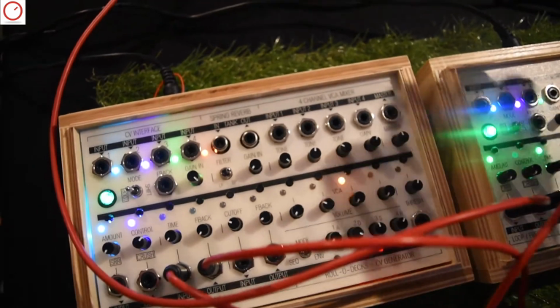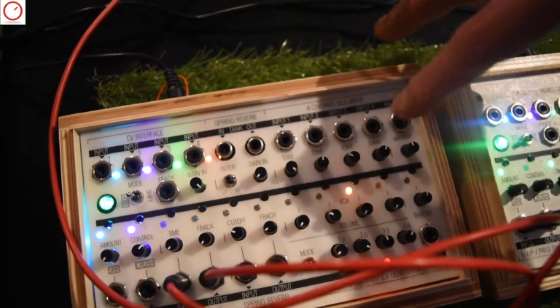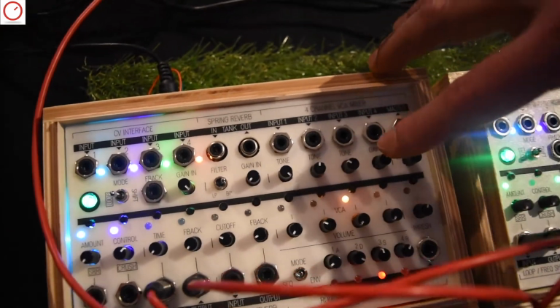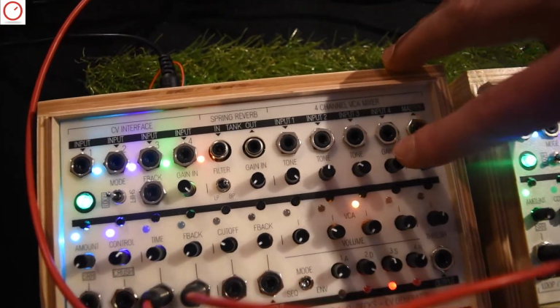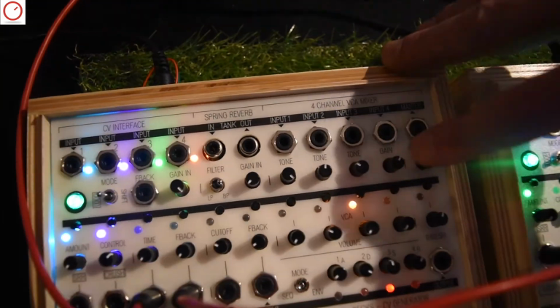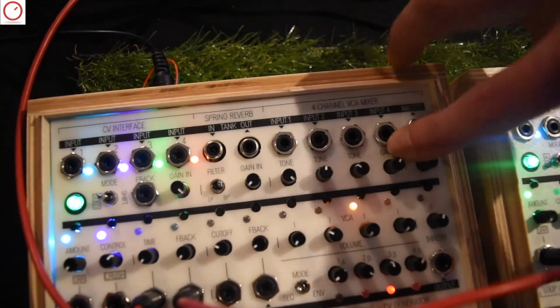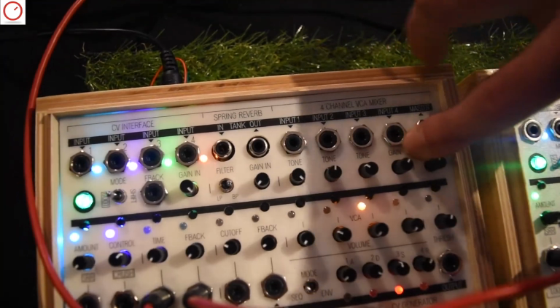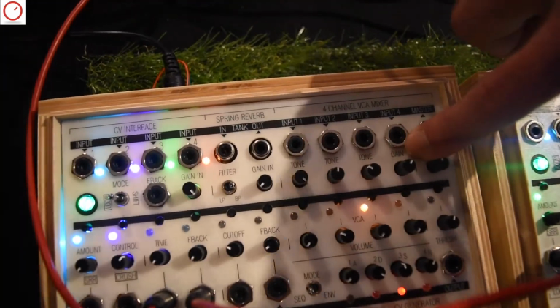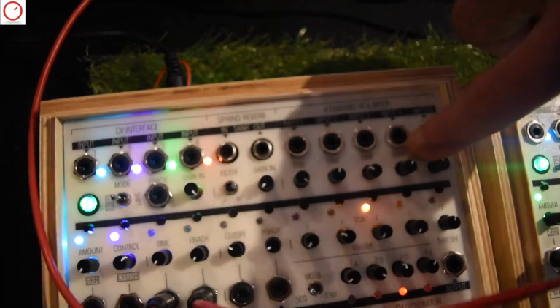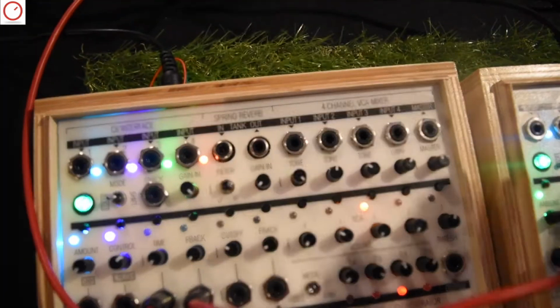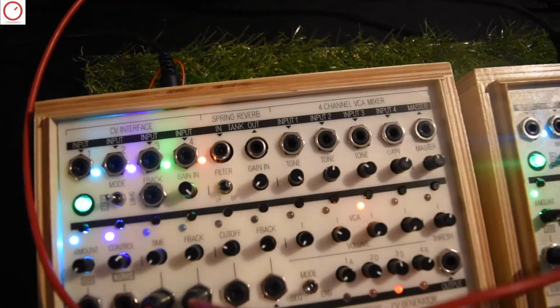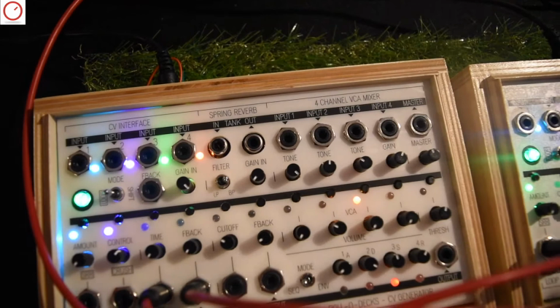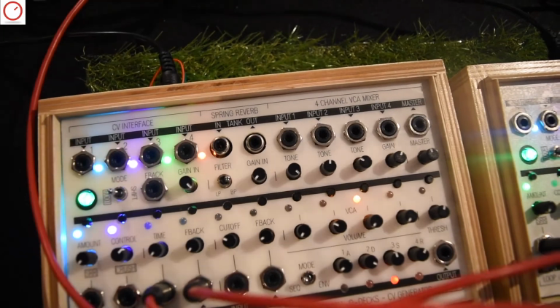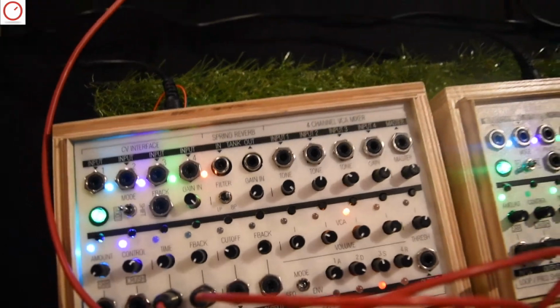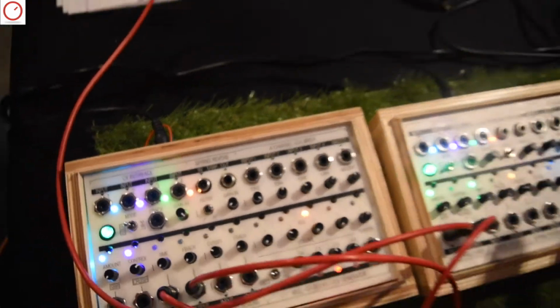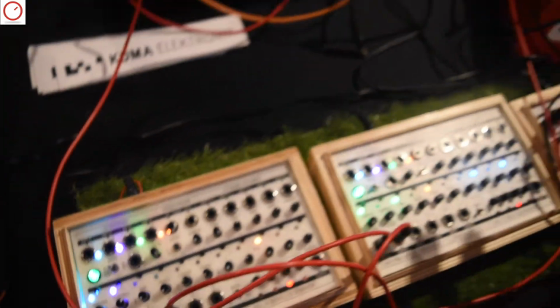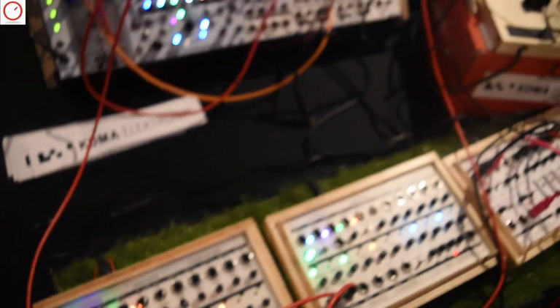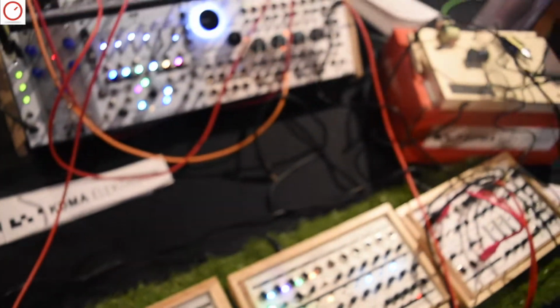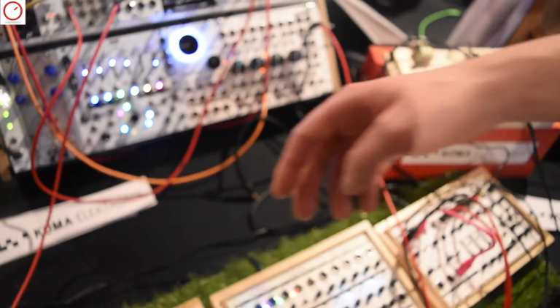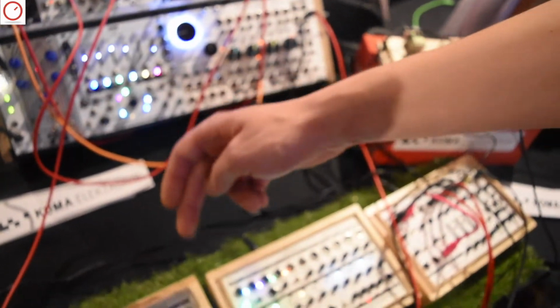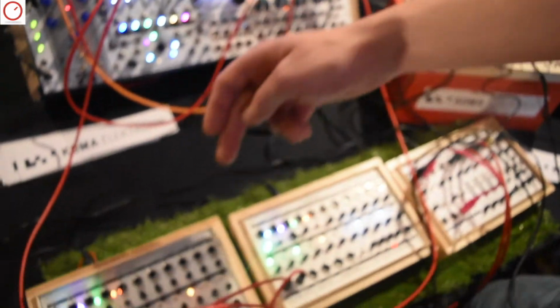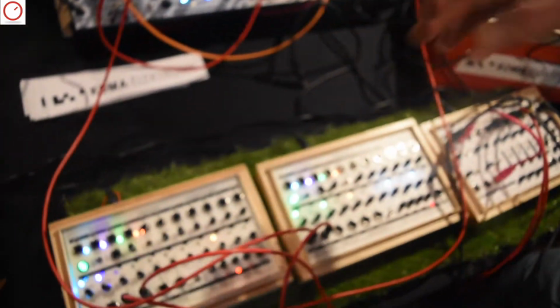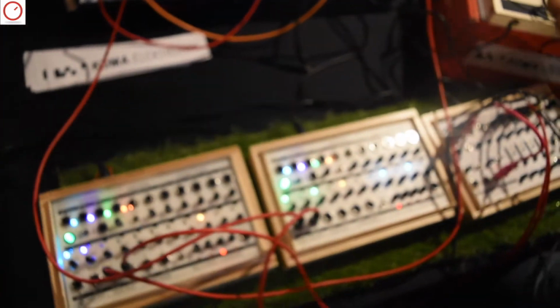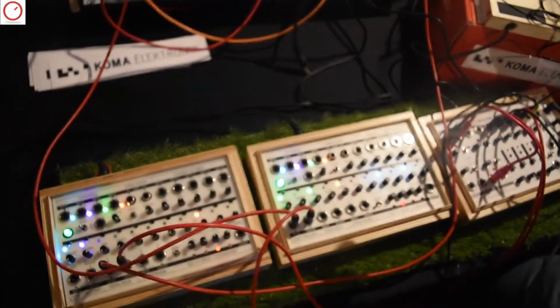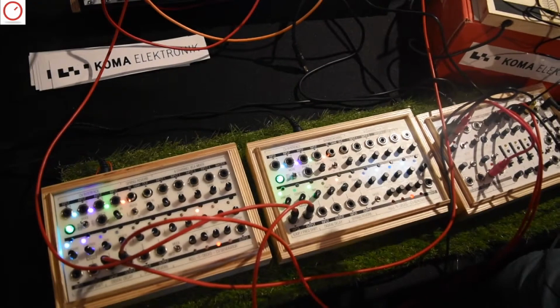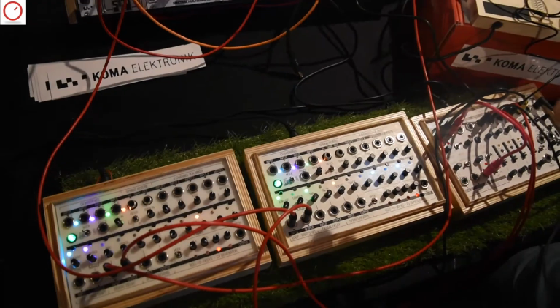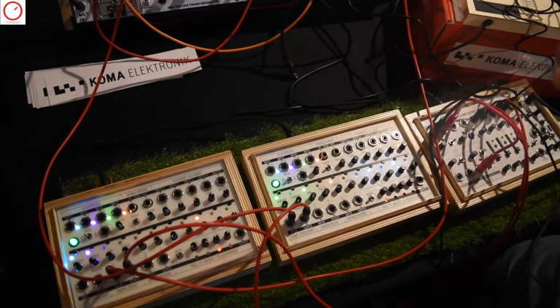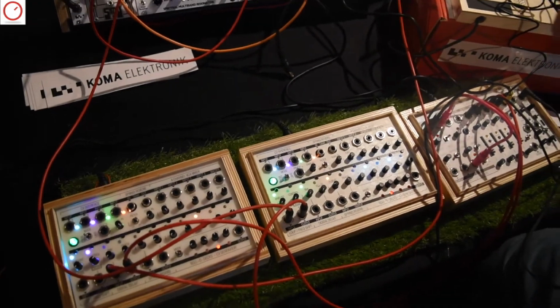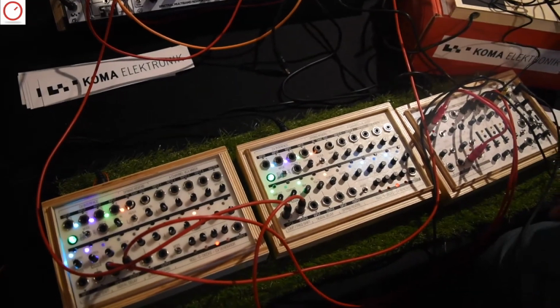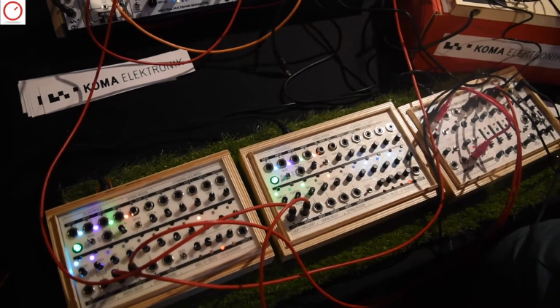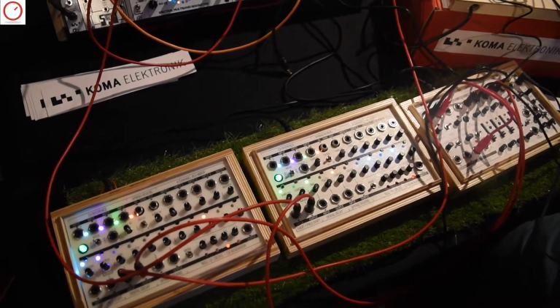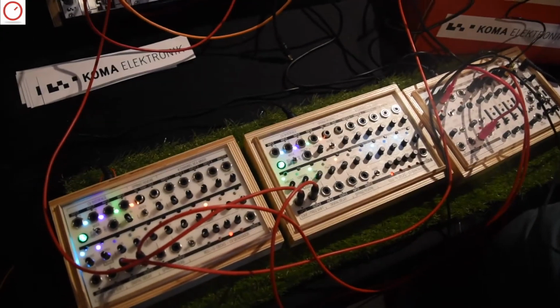The tone knob is an extra gain control, because usually for these kinds of inputs you need extra gain to get them going, so for this channel we left the tone control away and put in a gain control instead.